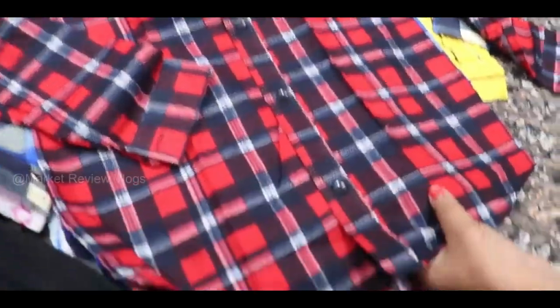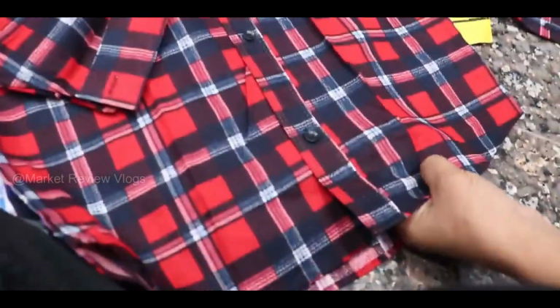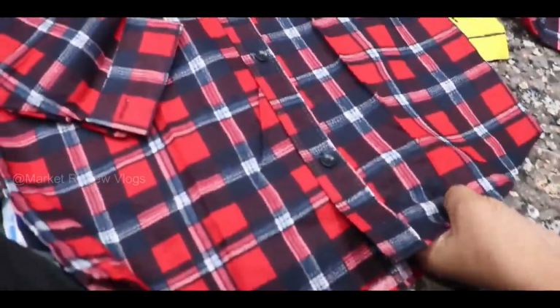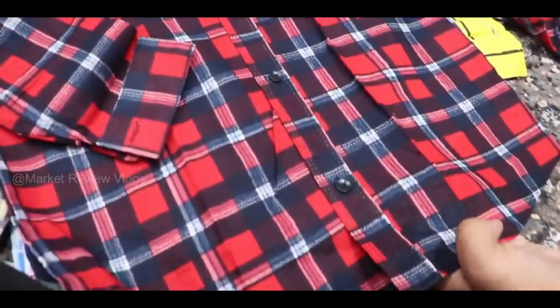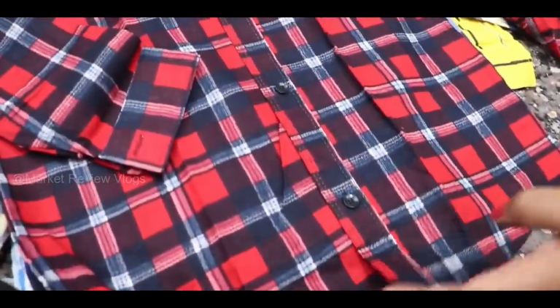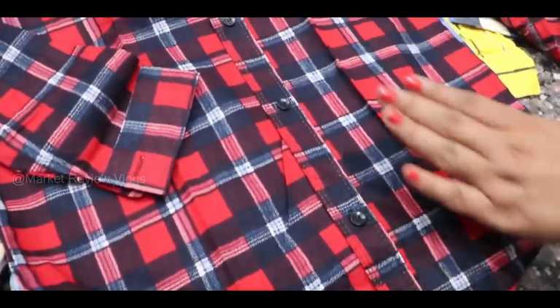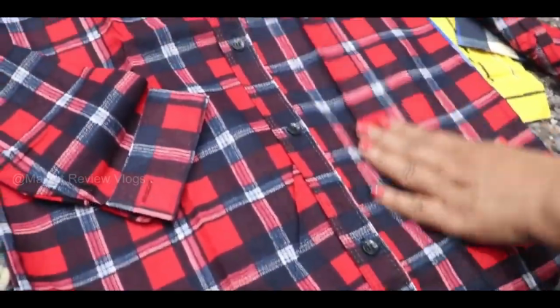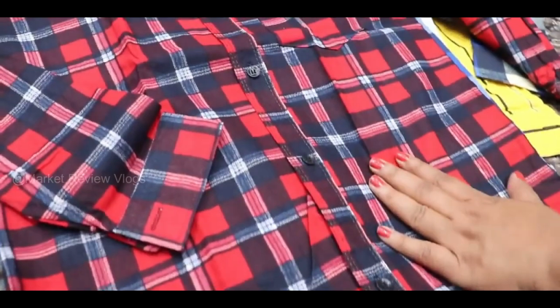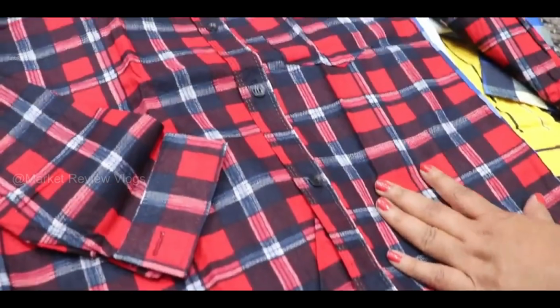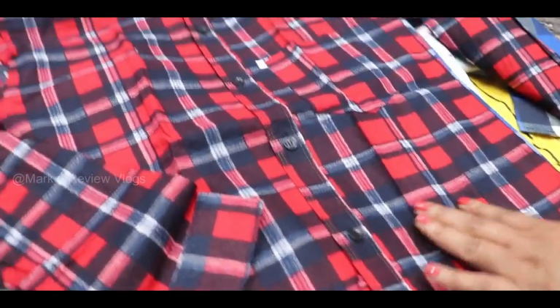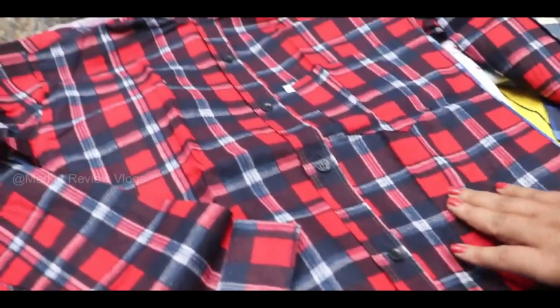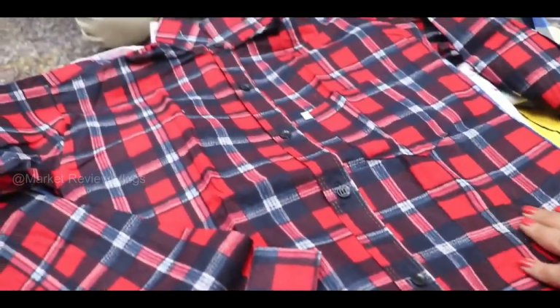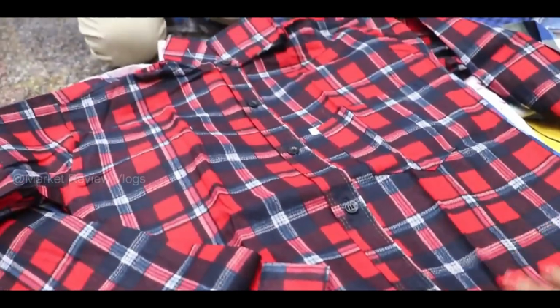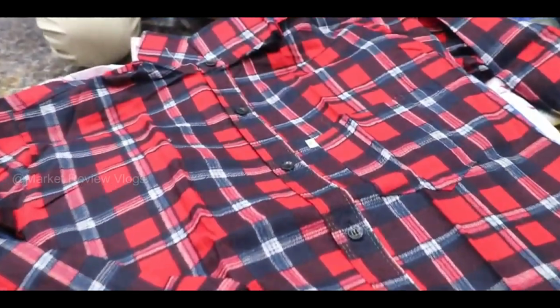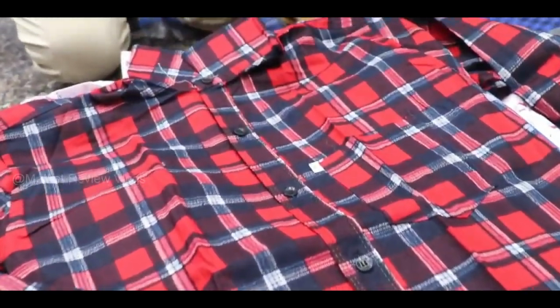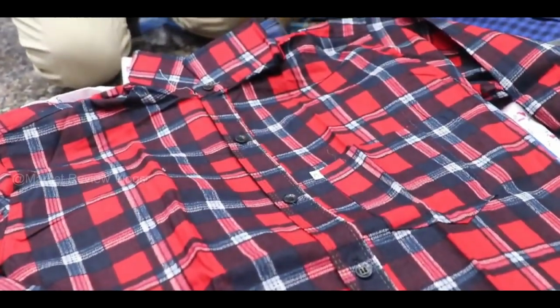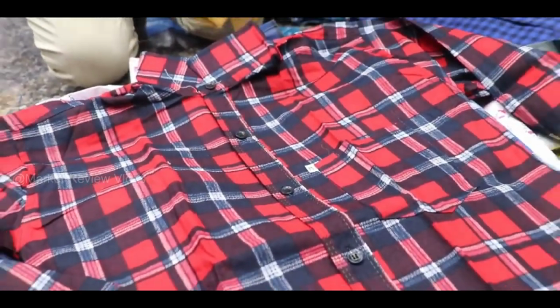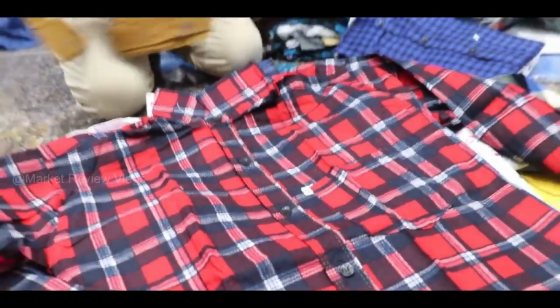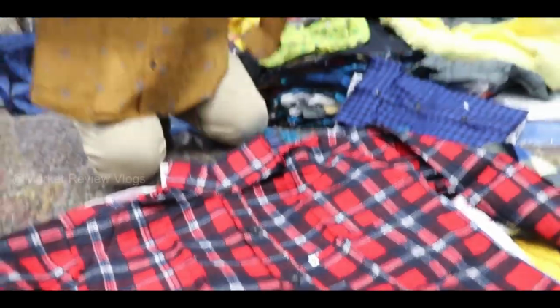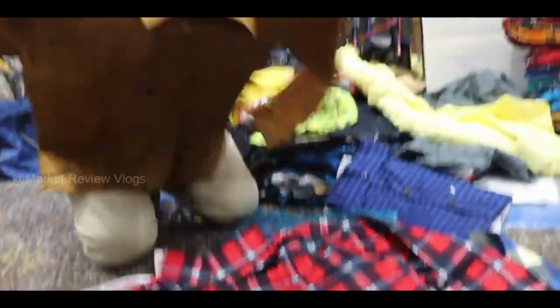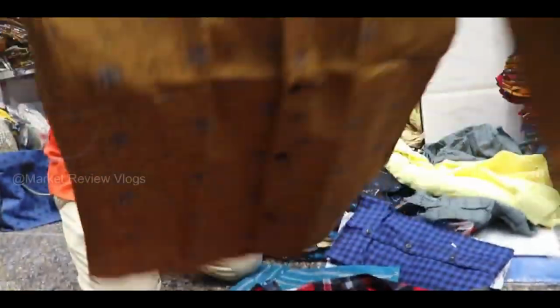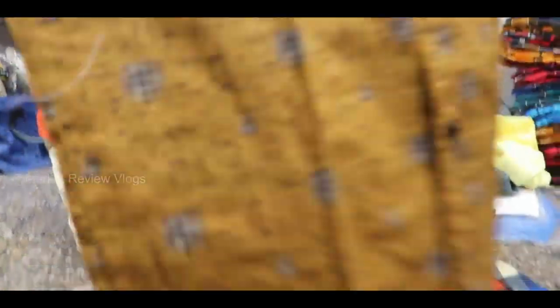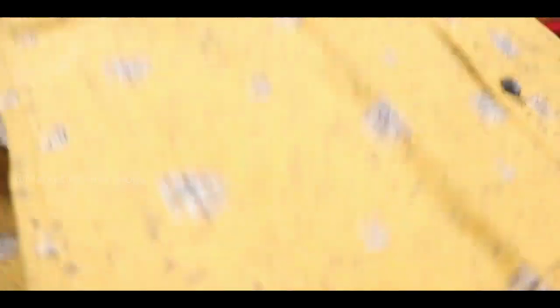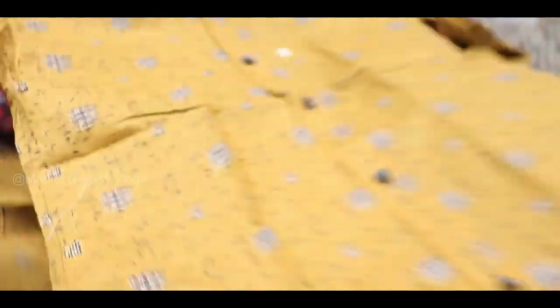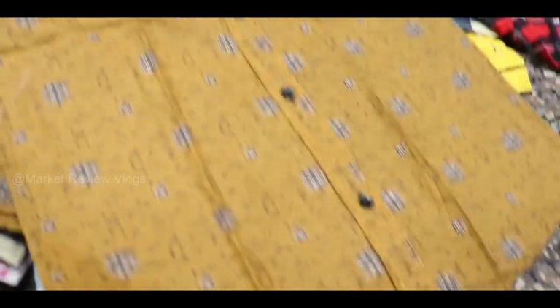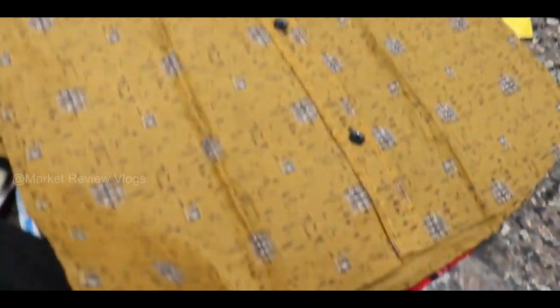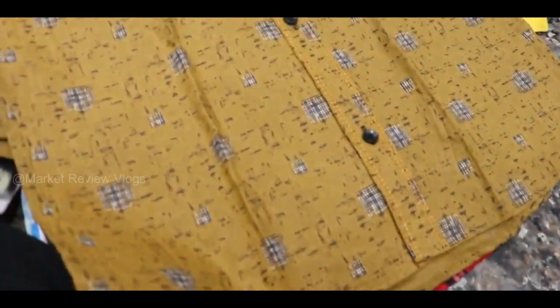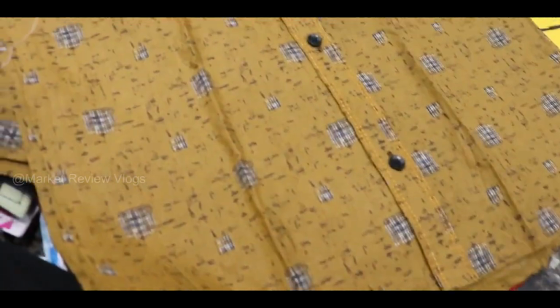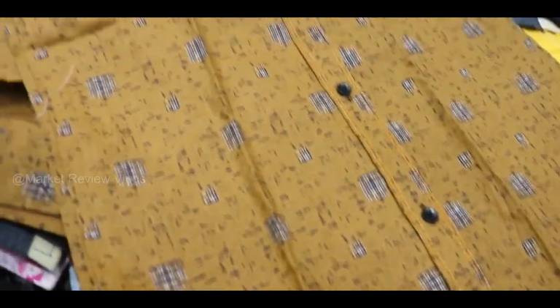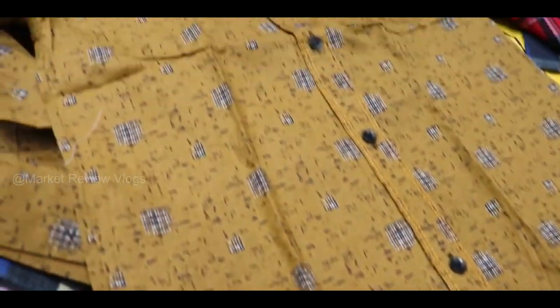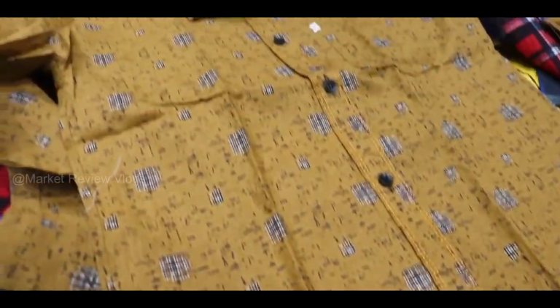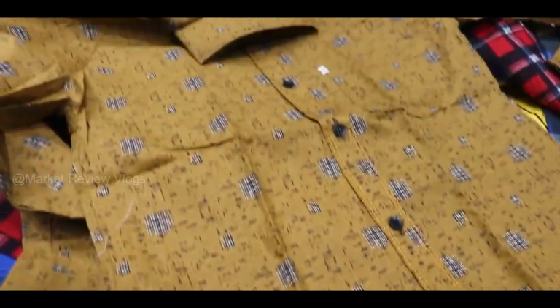You will get ₹5 extra. This will be ₹105. Look at this — look at how beautiful the quality is.